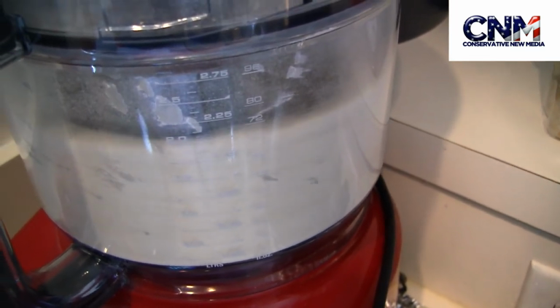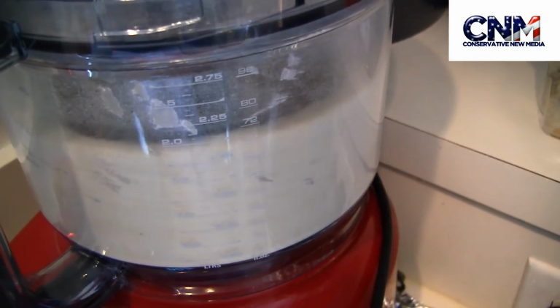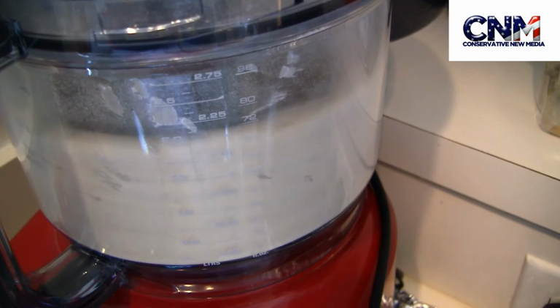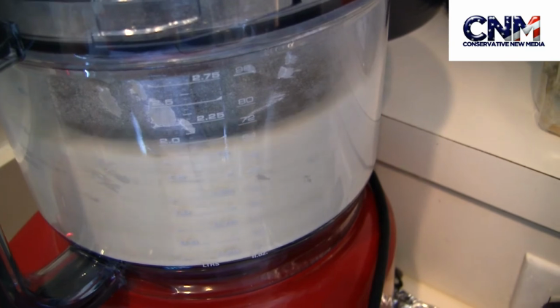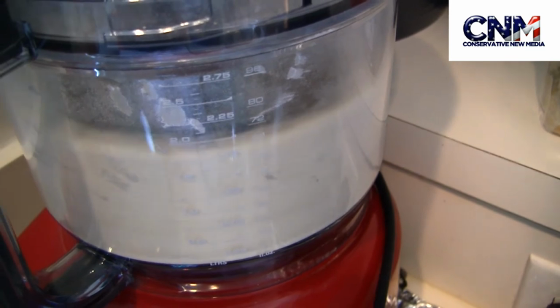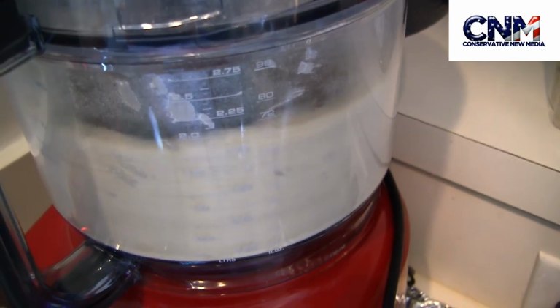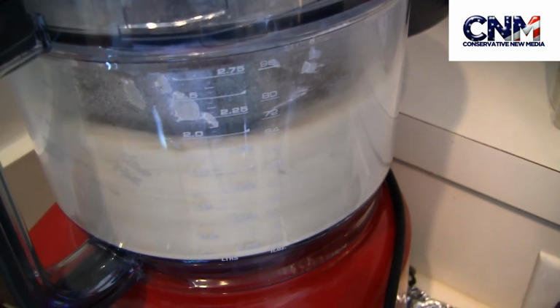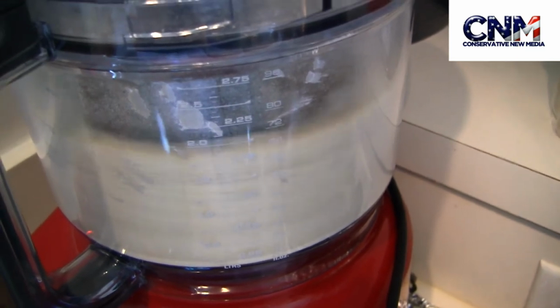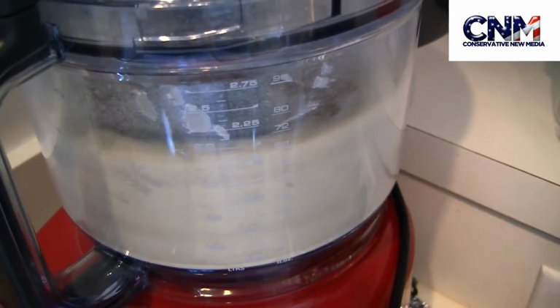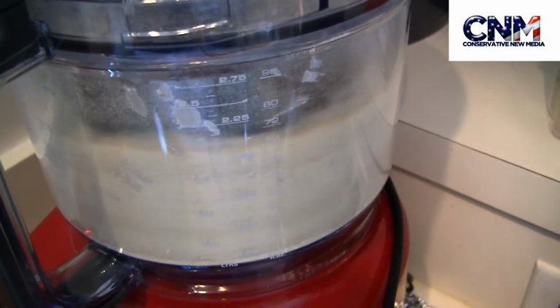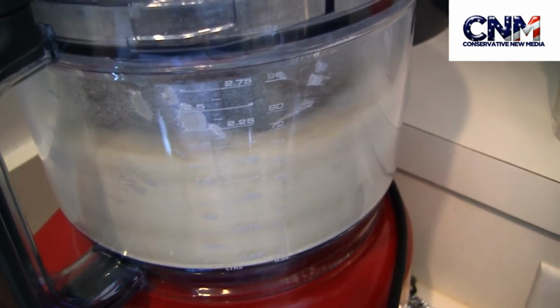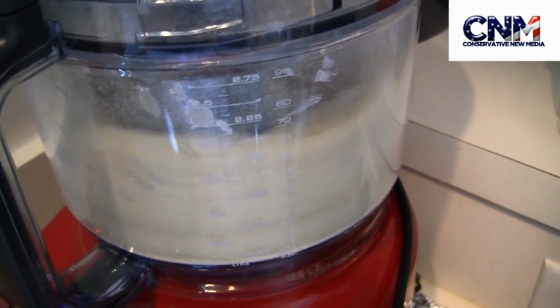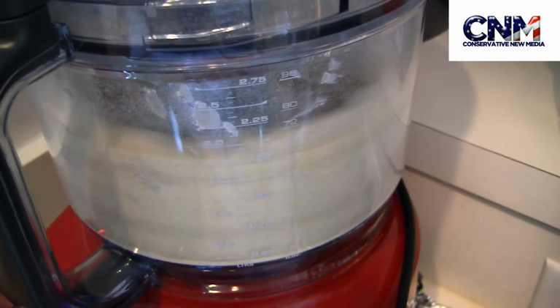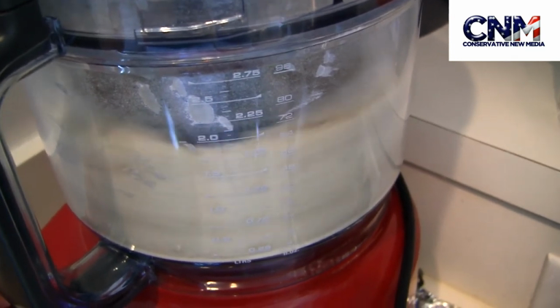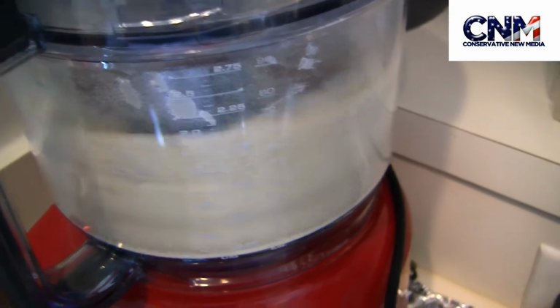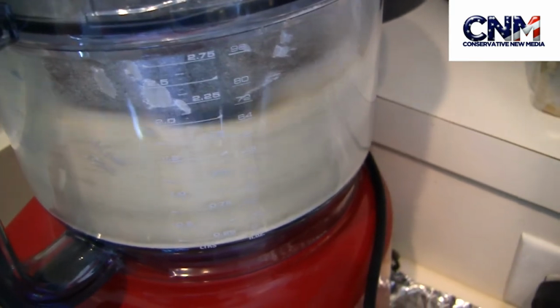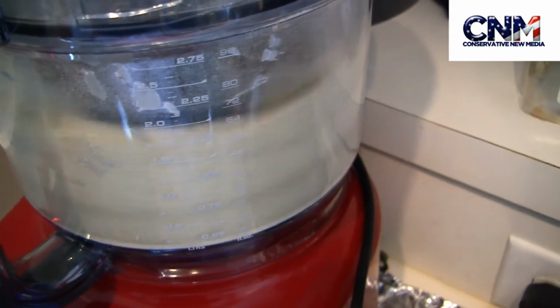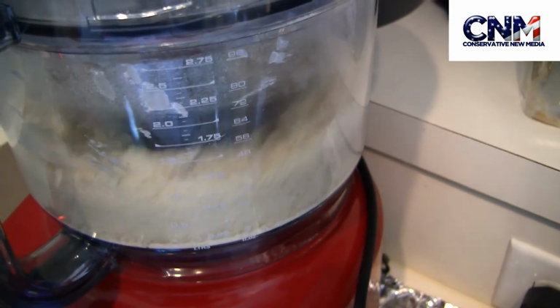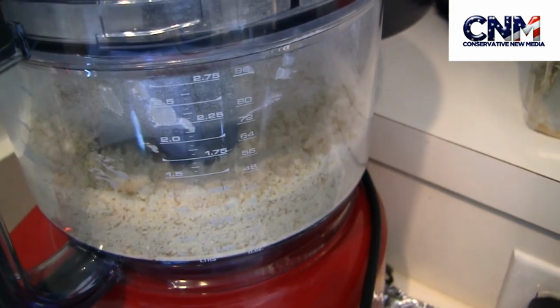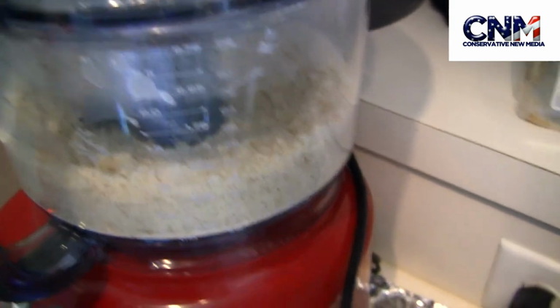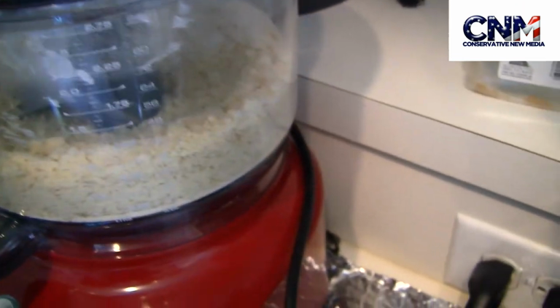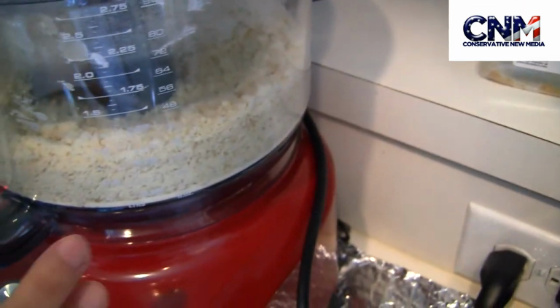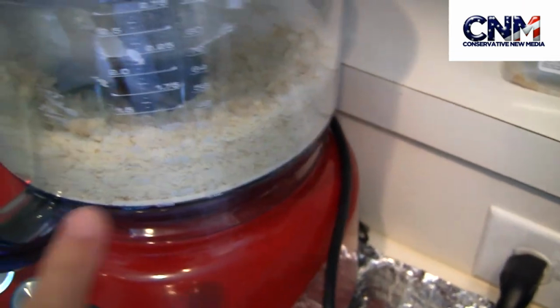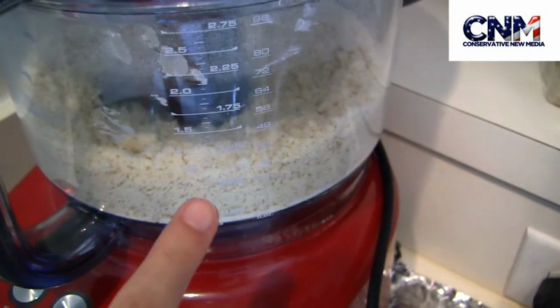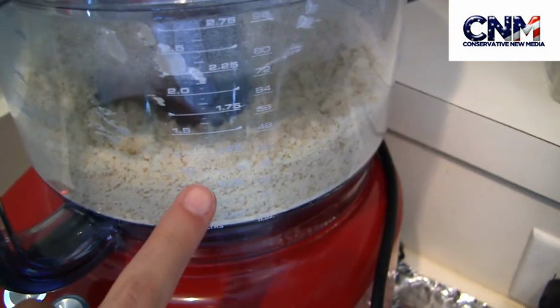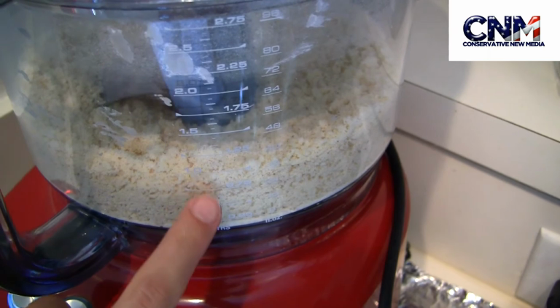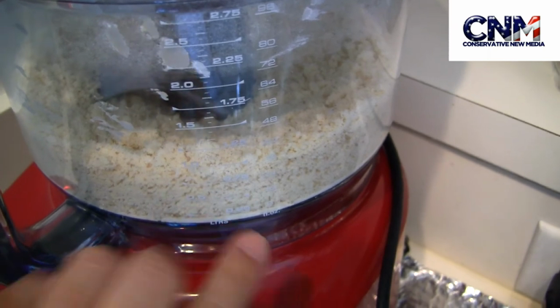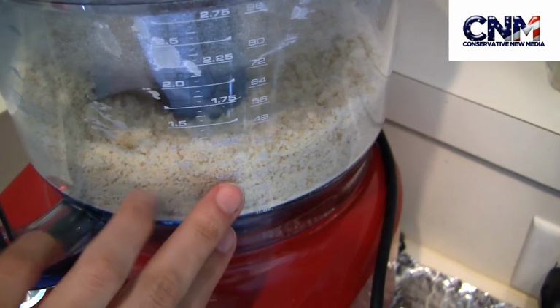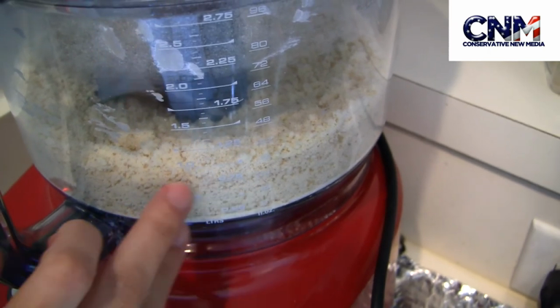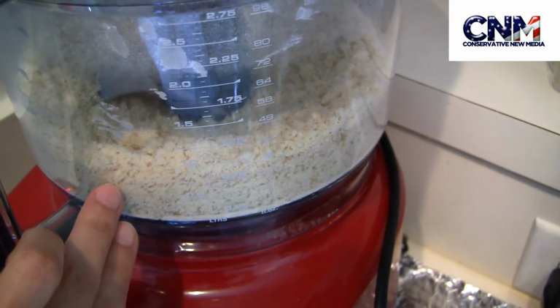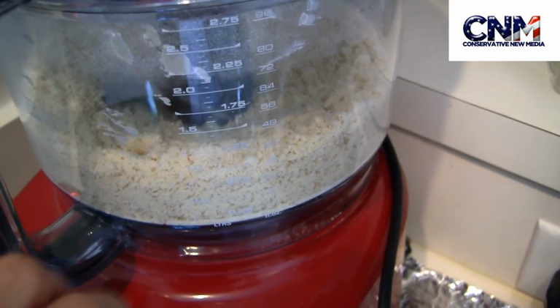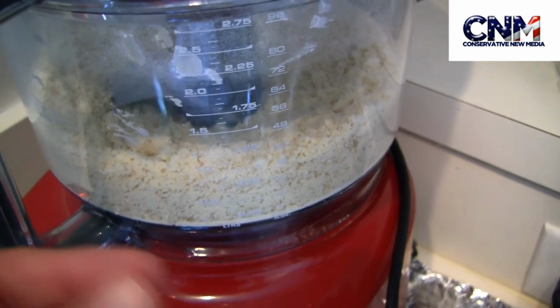As you can see, the butter is really, really good. It's a fantastic processor, fantastic machine. I'm going to pulse it. This is the consistency that I want for the pie crust — it's all crumbly grounds.